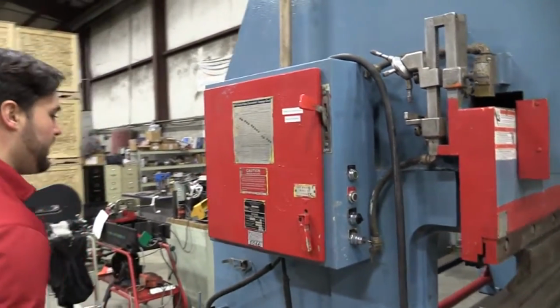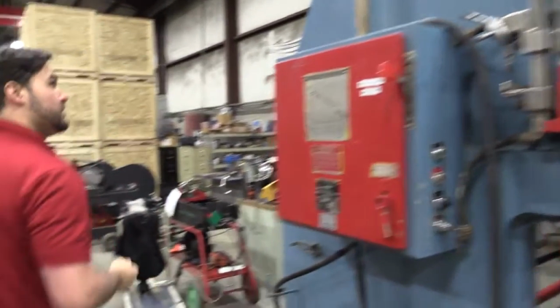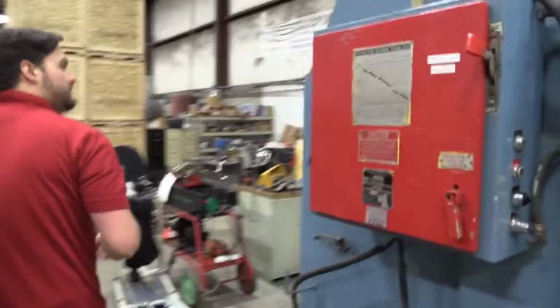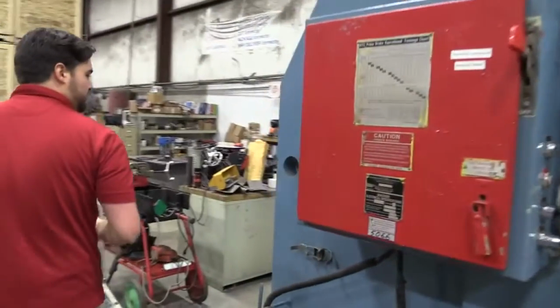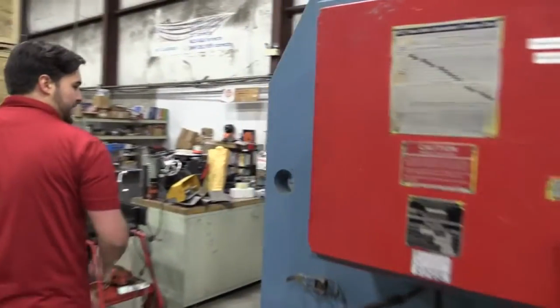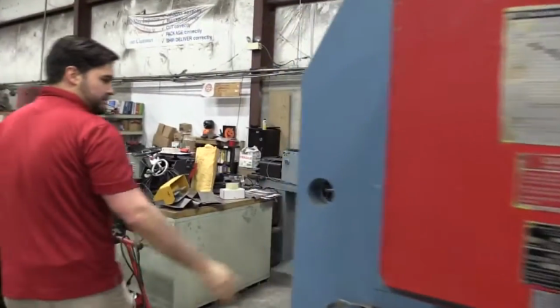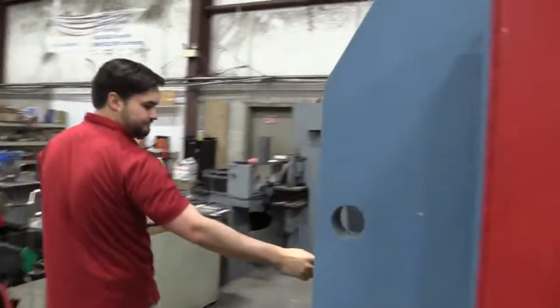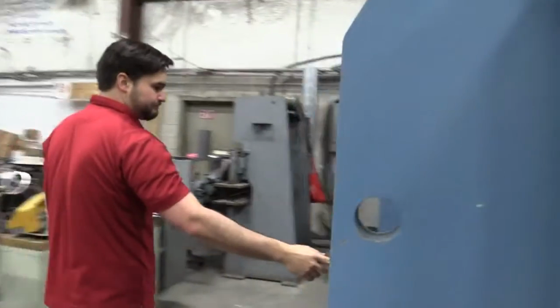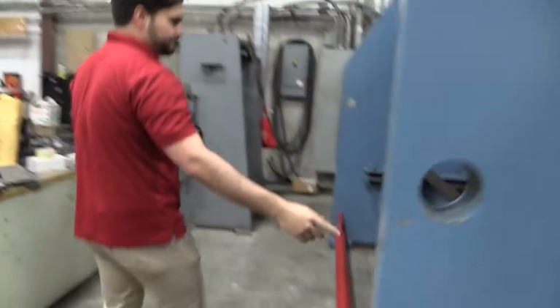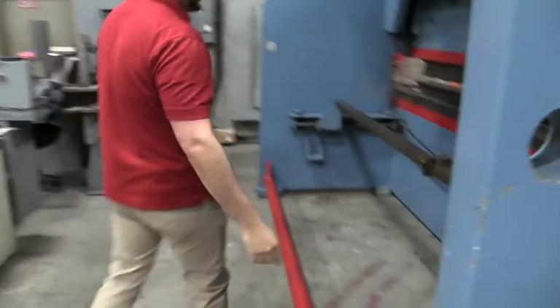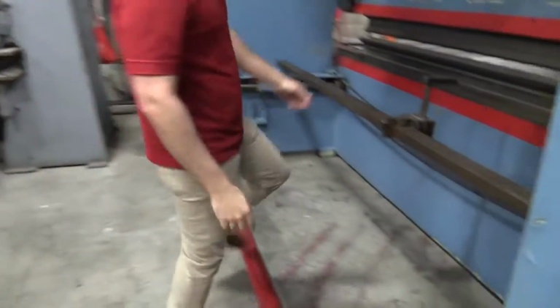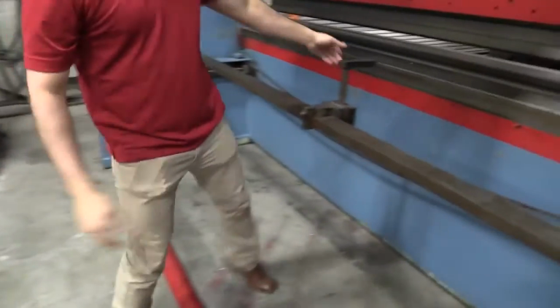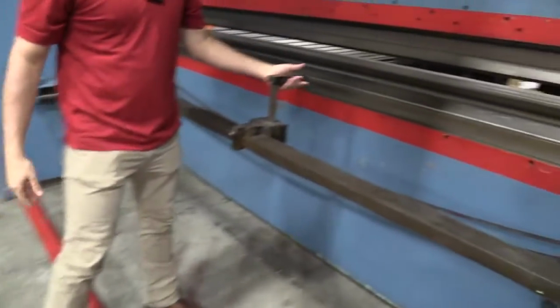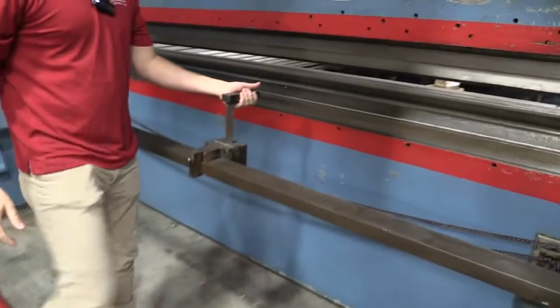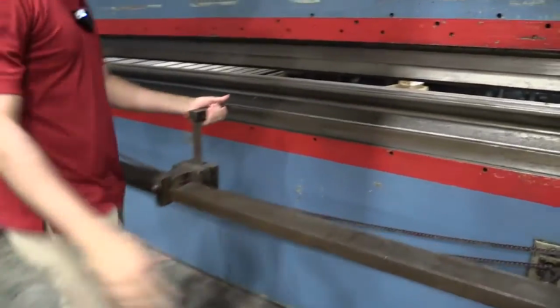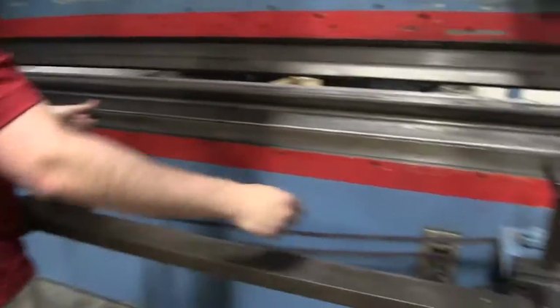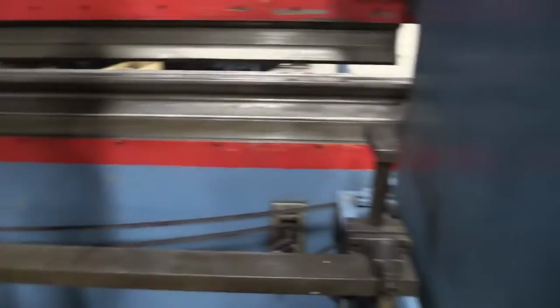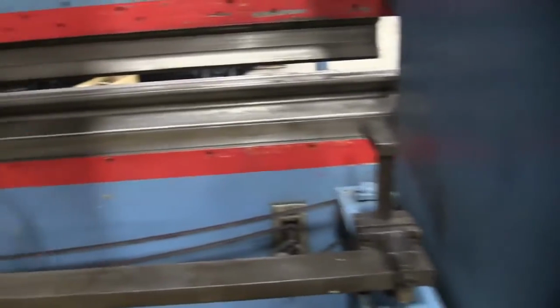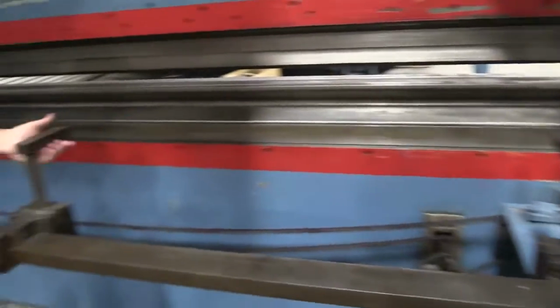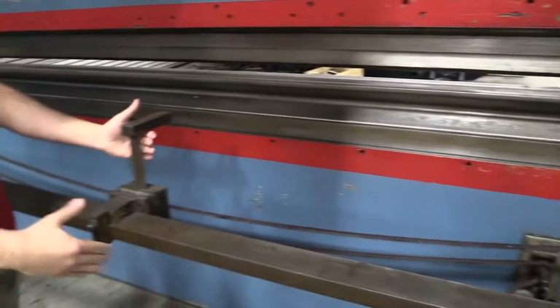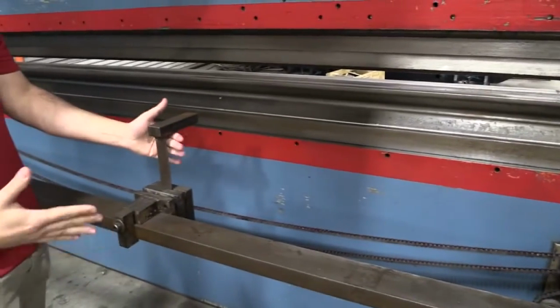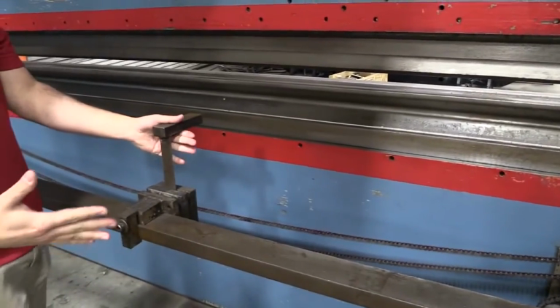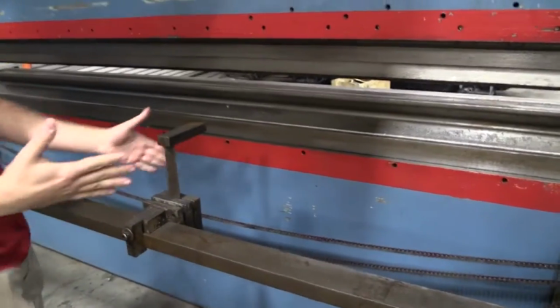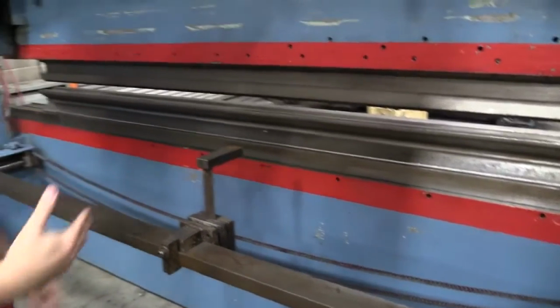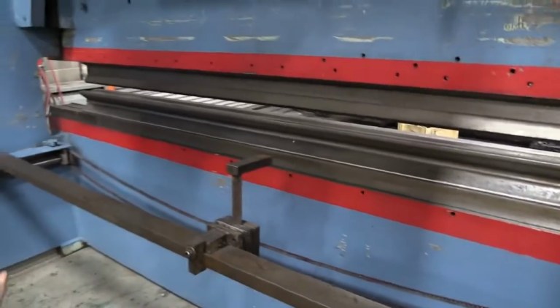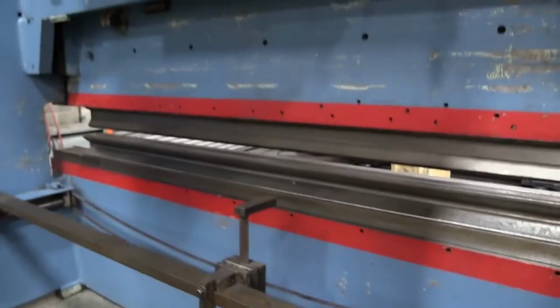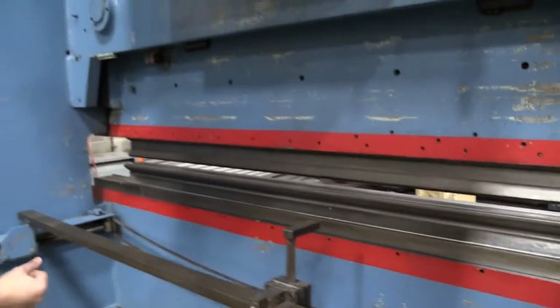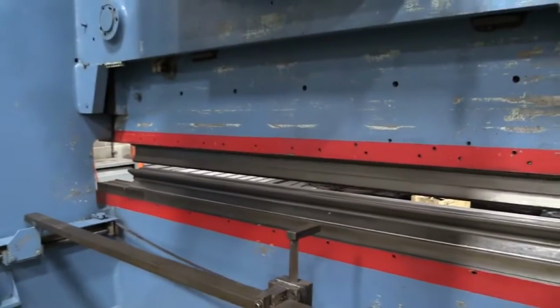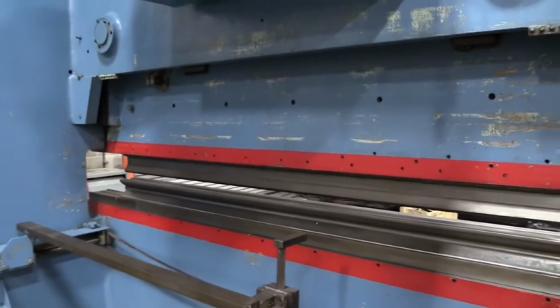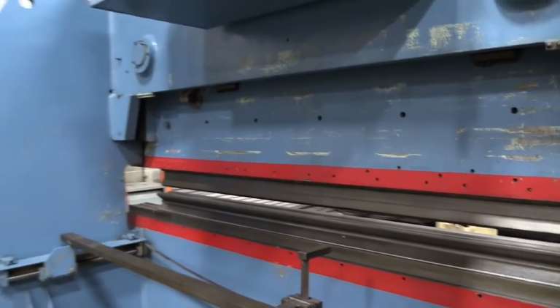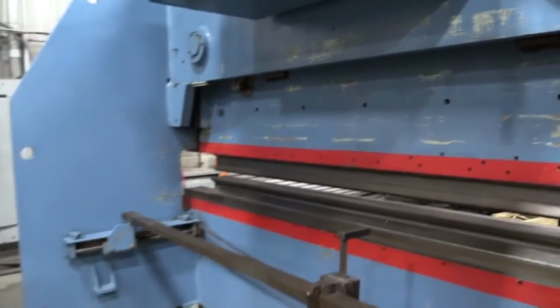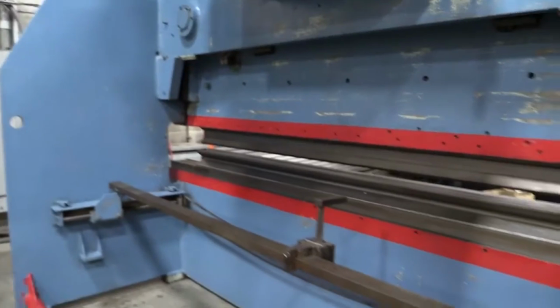Back here is your manual back gauge. As you can see, you have your Z fingers one and two that you can manually adjust yourself here to get the proper stop that you need for your precision and repeatability.